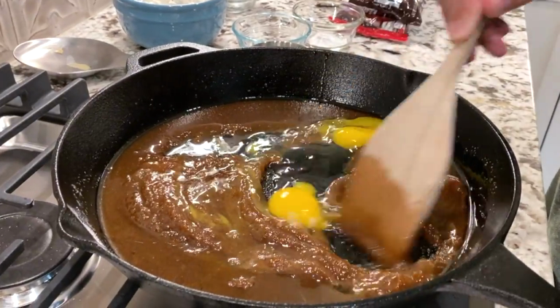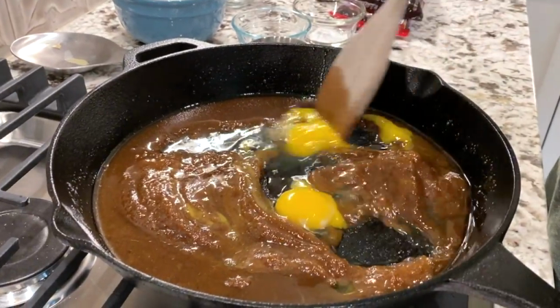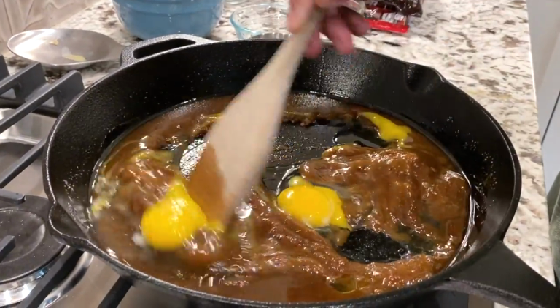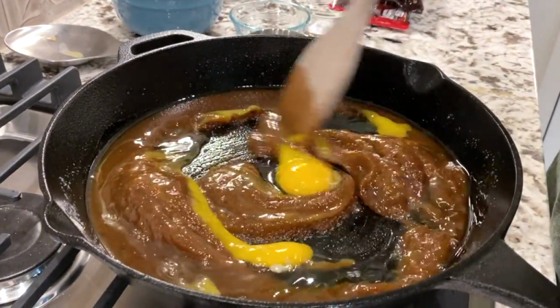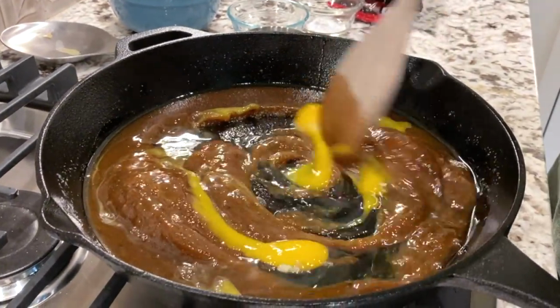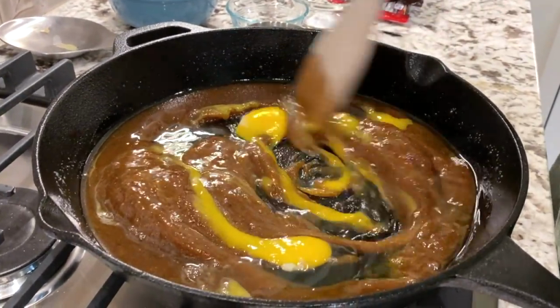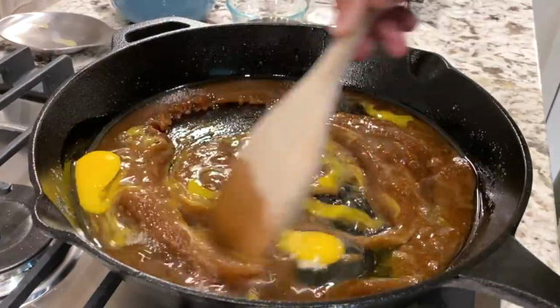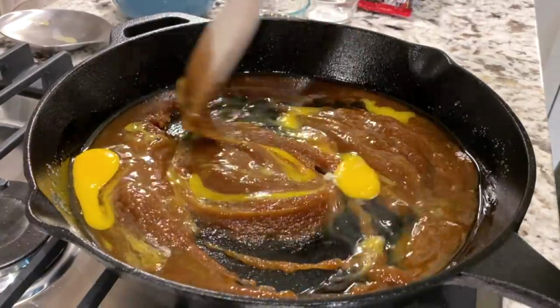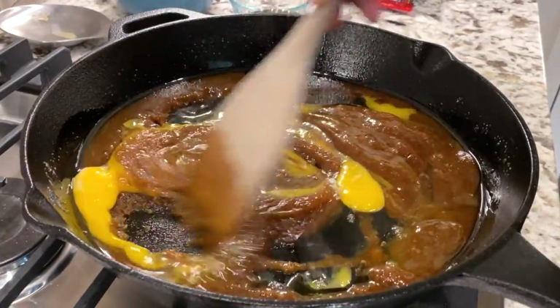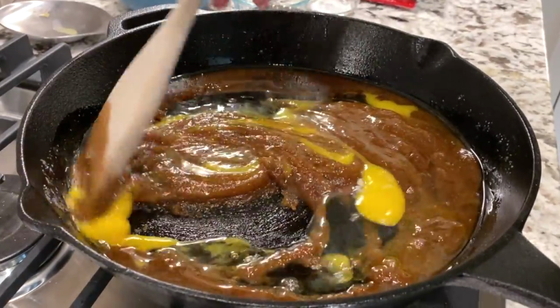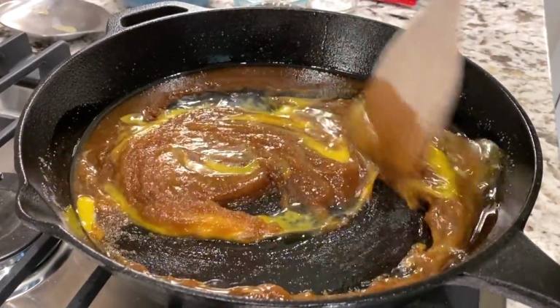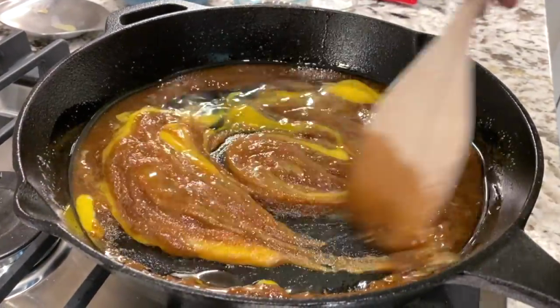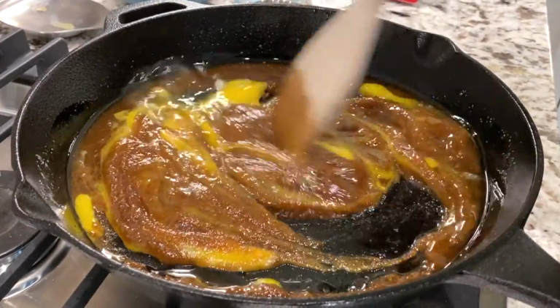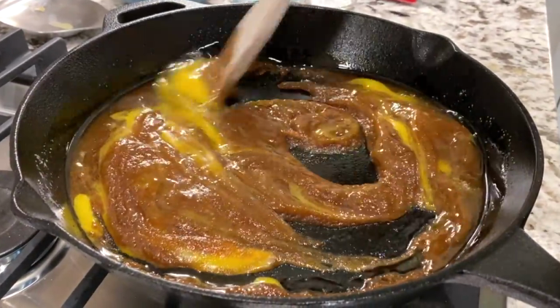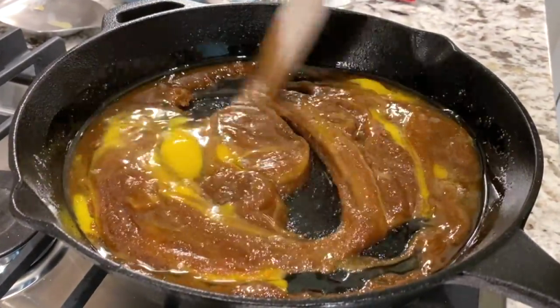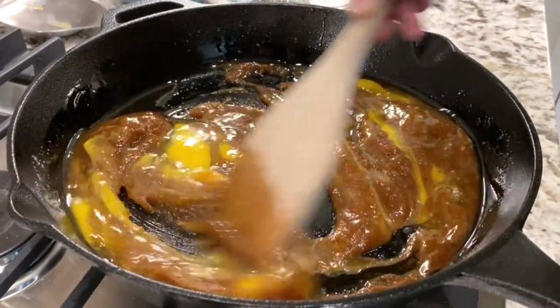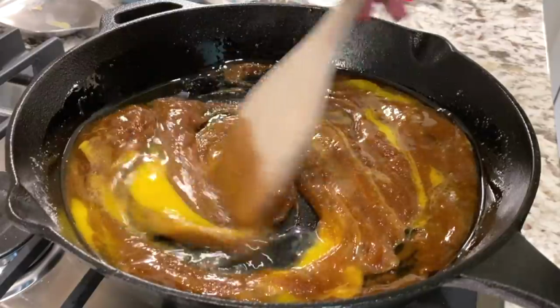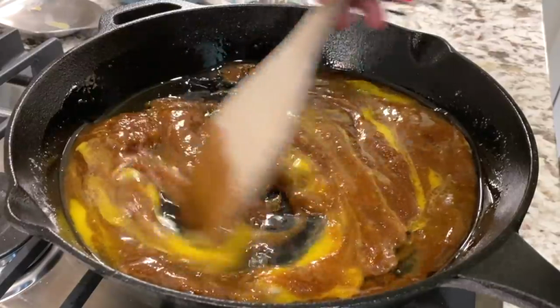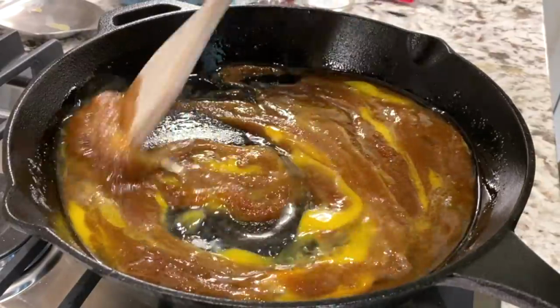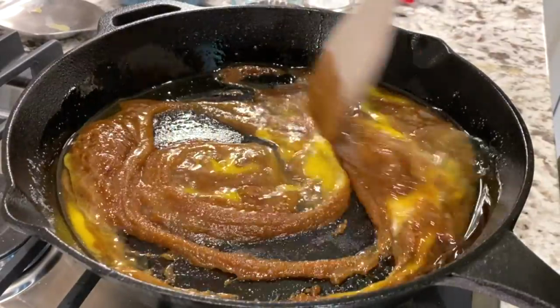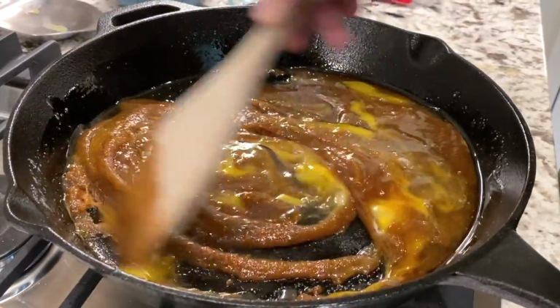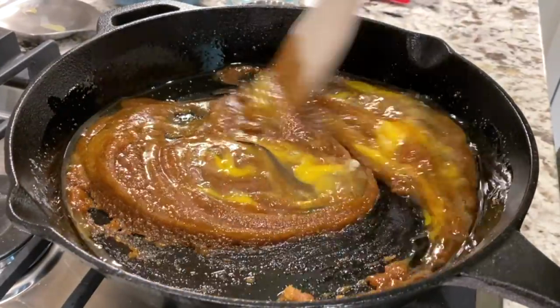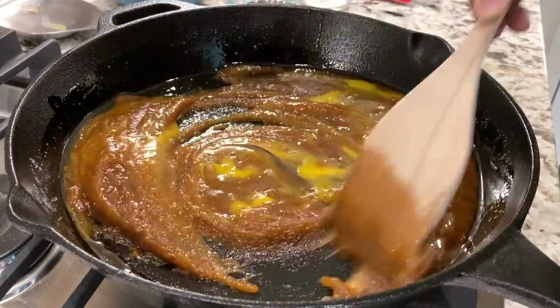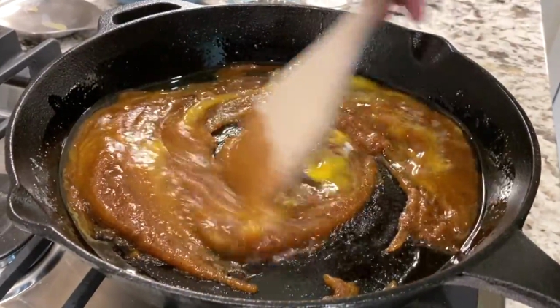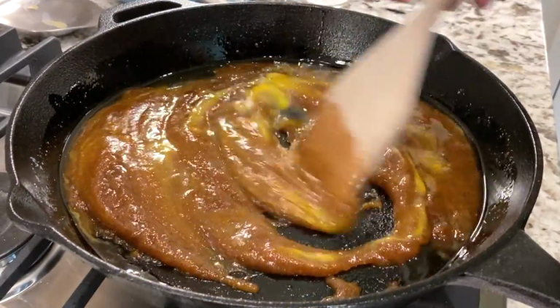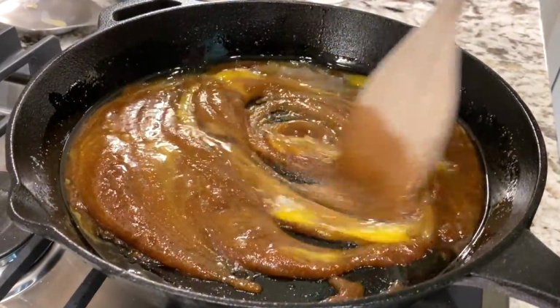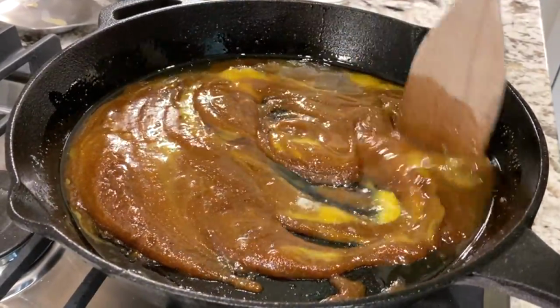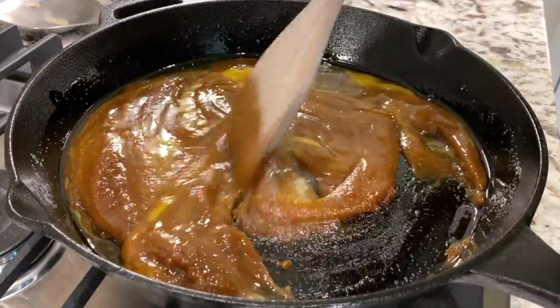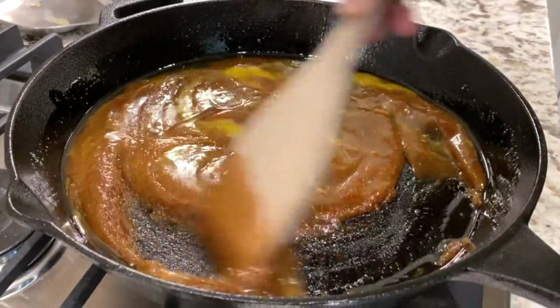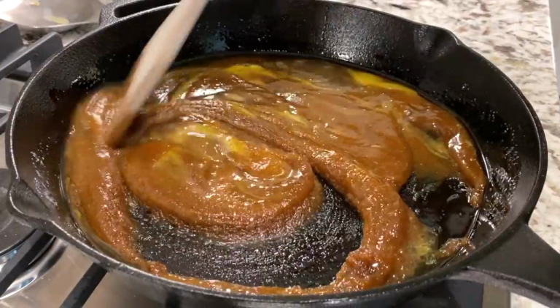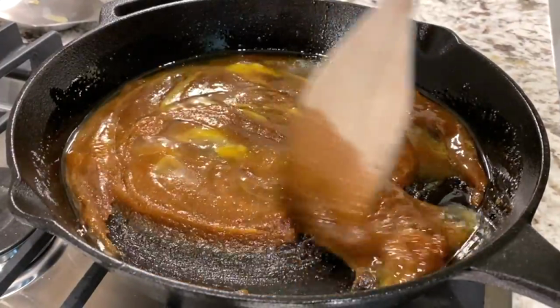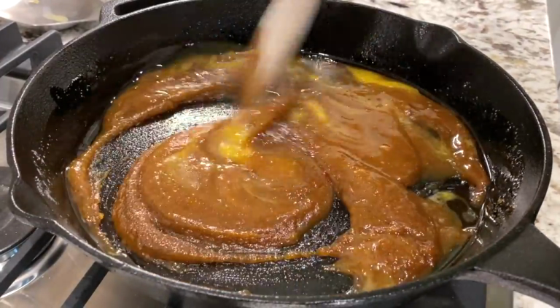When we get to that point, we will then add our chocolate chips and dark chocolate M&Ms. In the original recipe I did not use dark chocolate M&Ms, but I do think that that took this cookie to a whole new level, so I highly, highly recommend it.